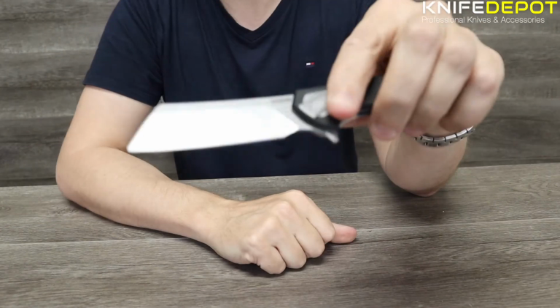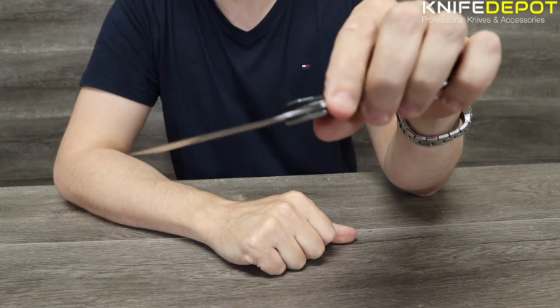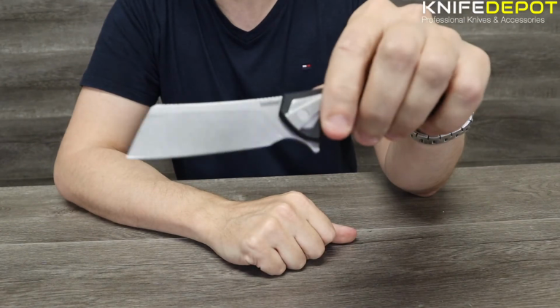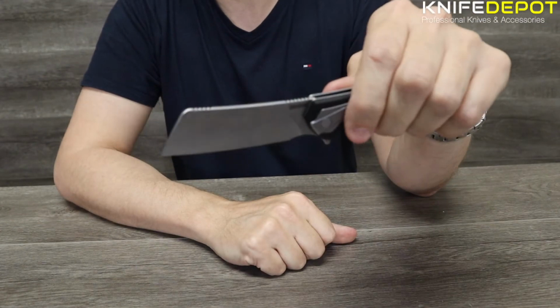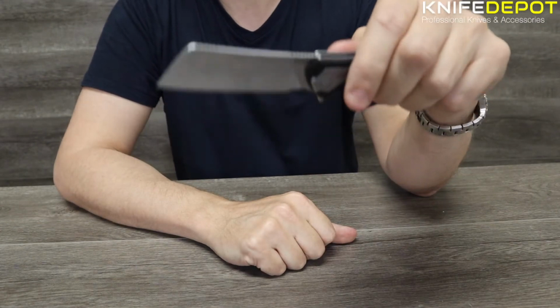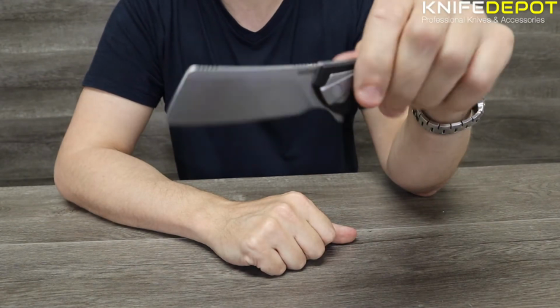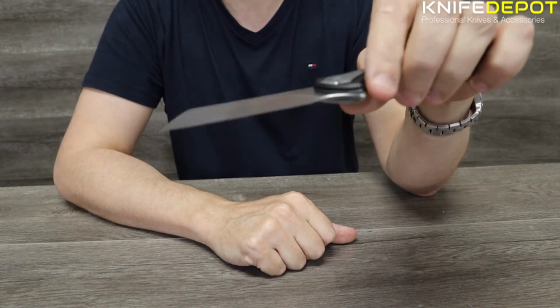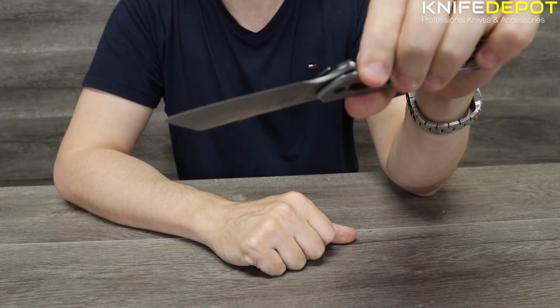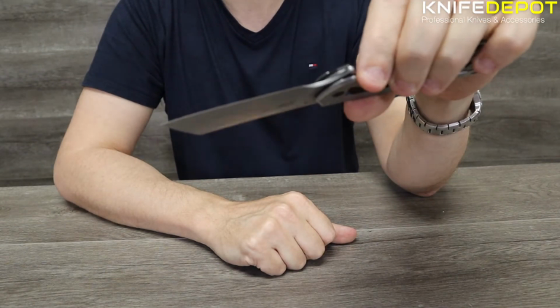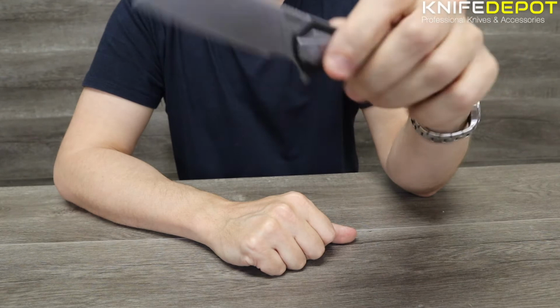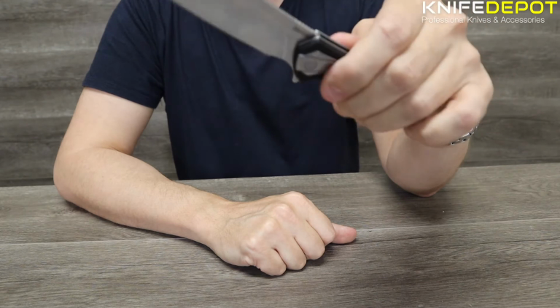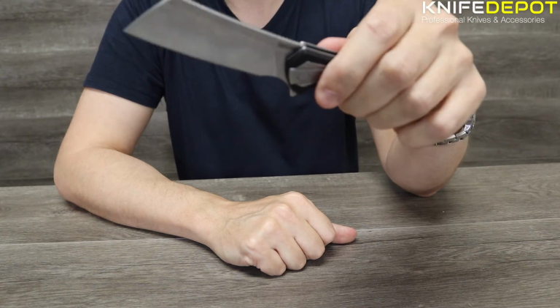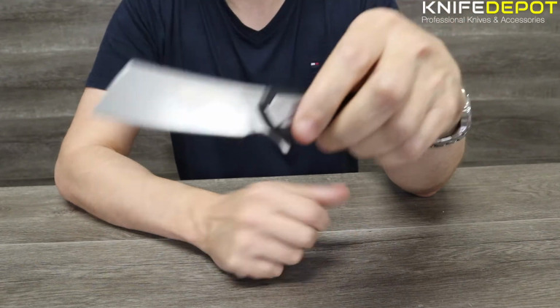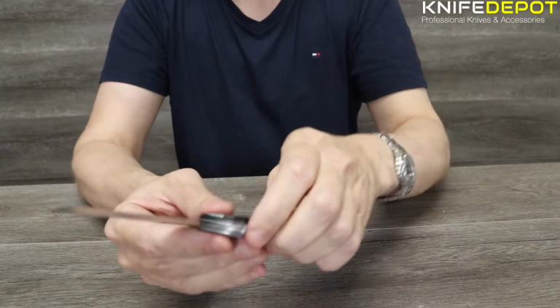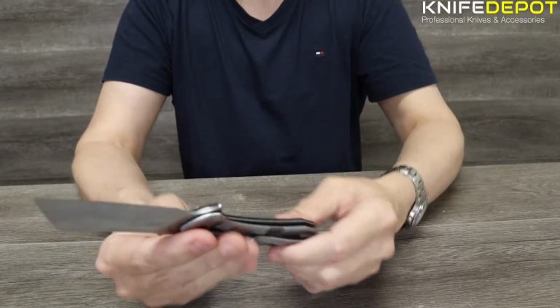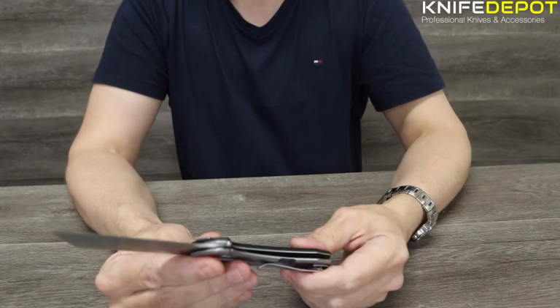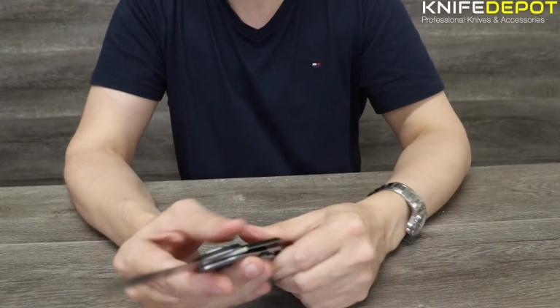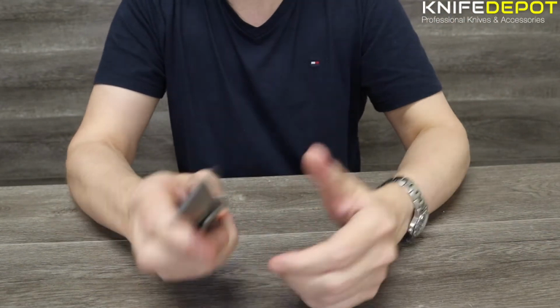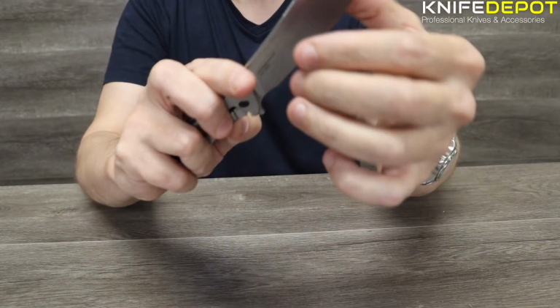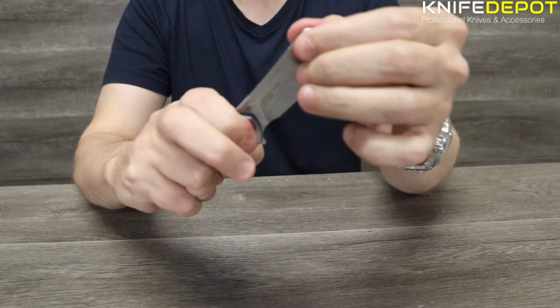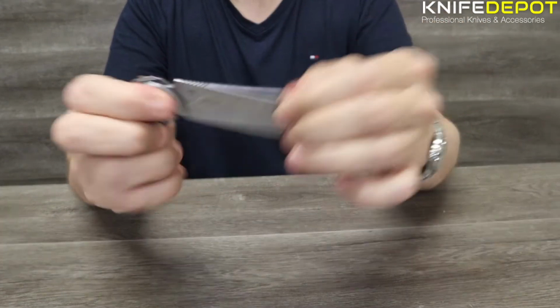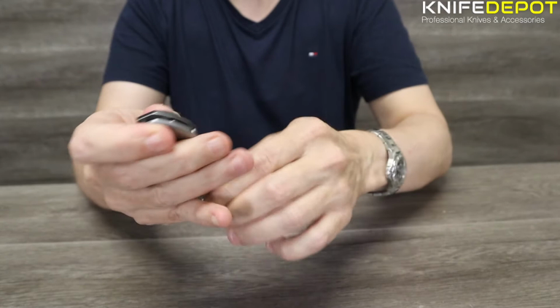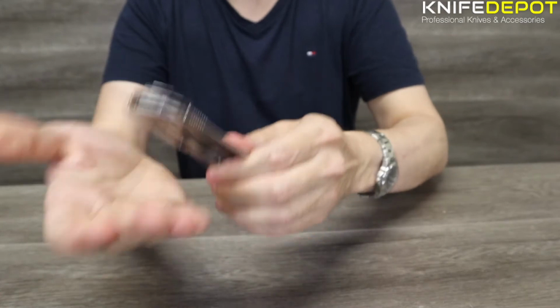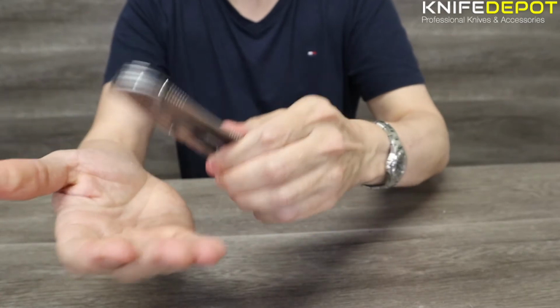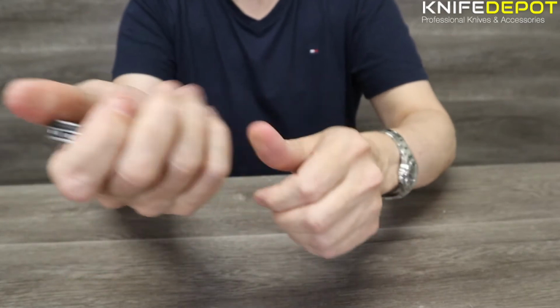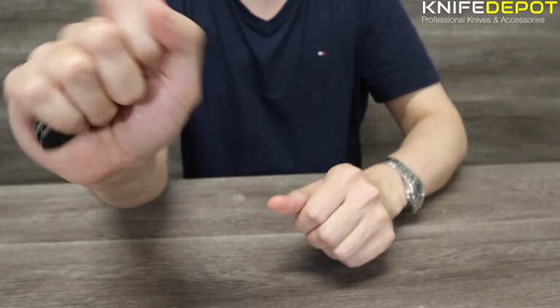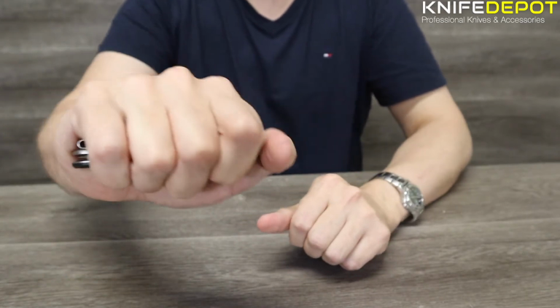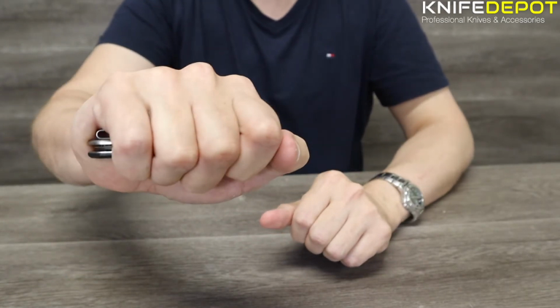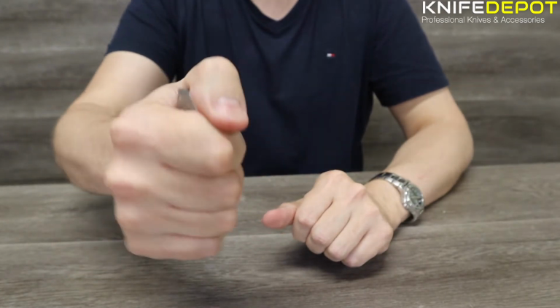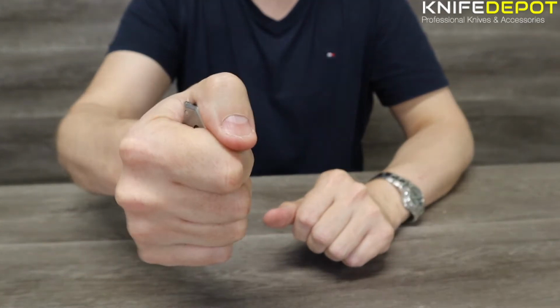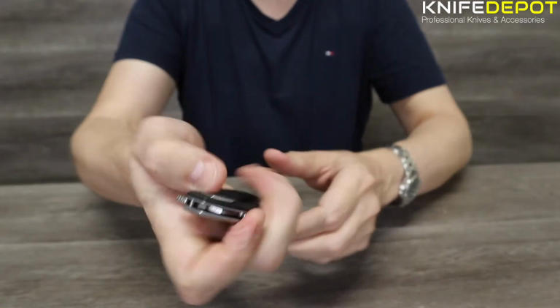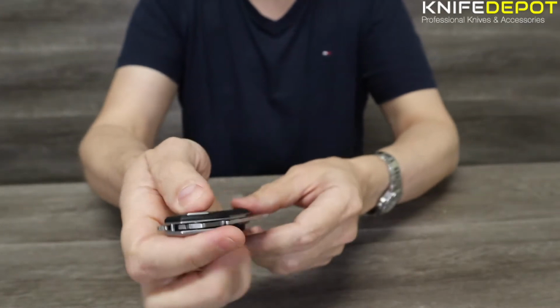If you're doing a bit of cooking around the campfire — chopping your vegetables, chopping your meat, that sort of stuff — perfect for that. It is a pocket carry, so it is a nice compact size. Fits nicely in the palm of your hand.